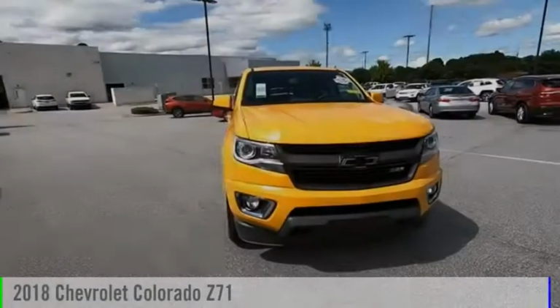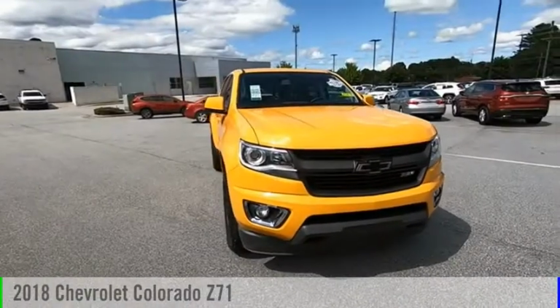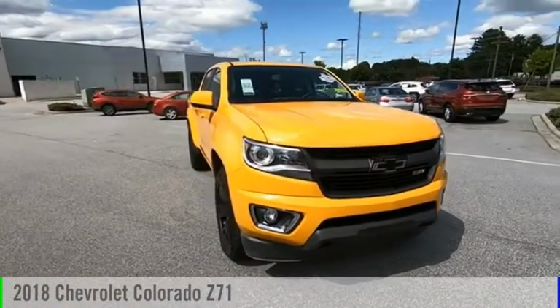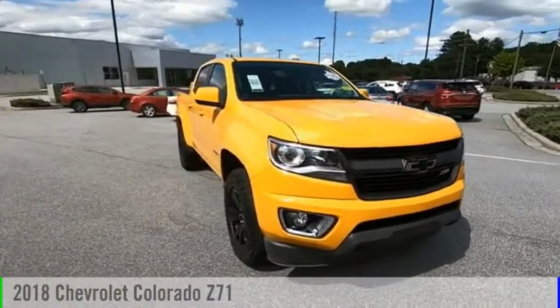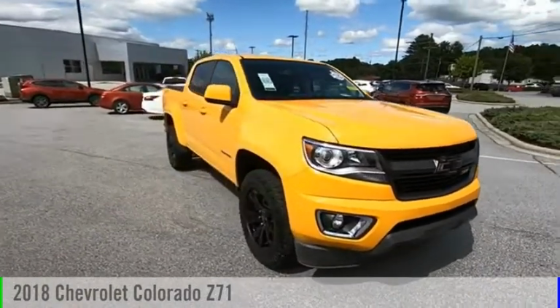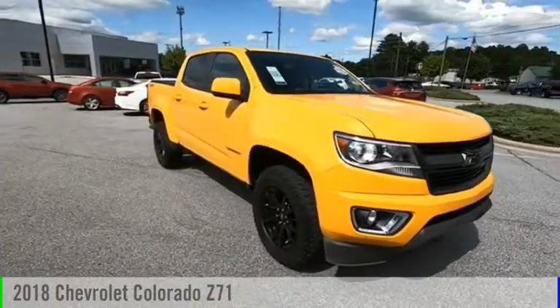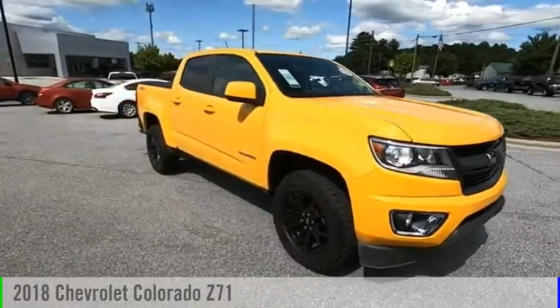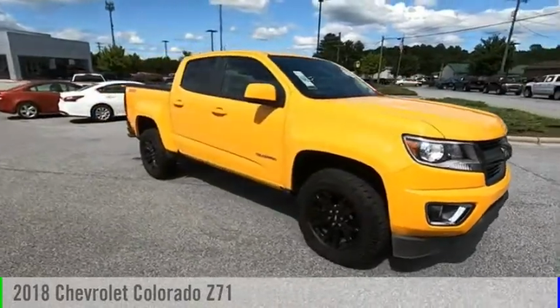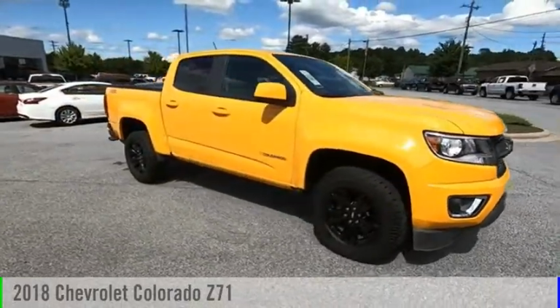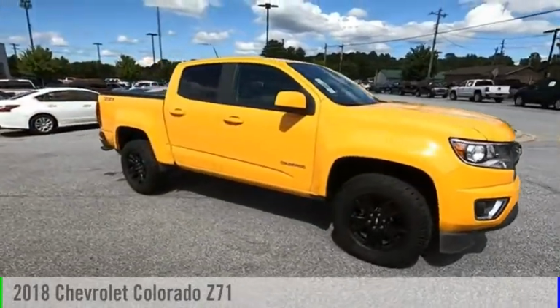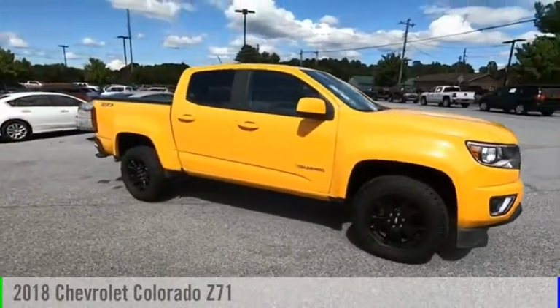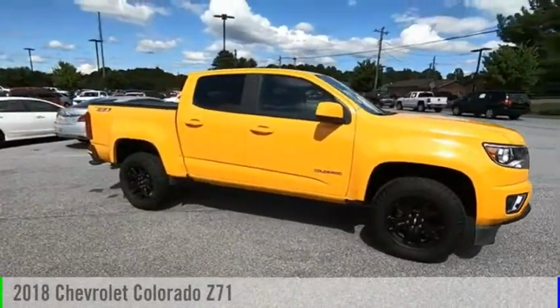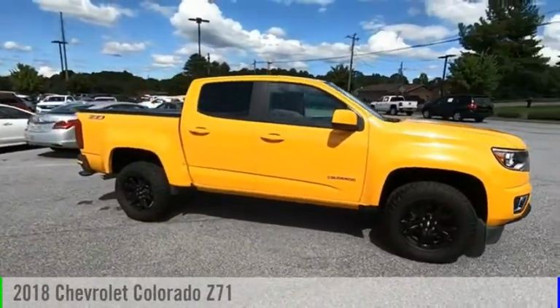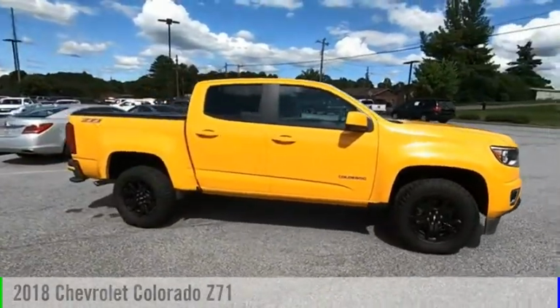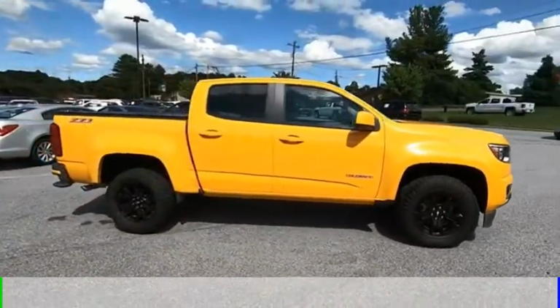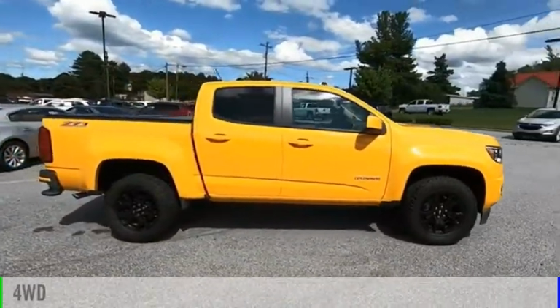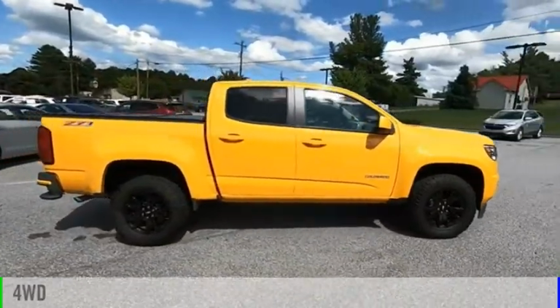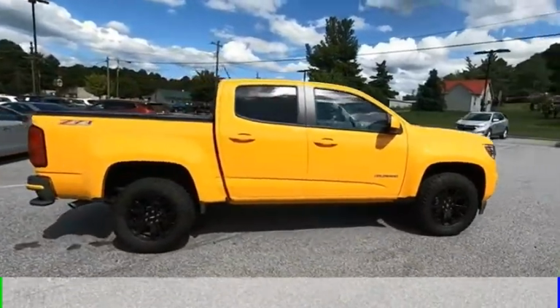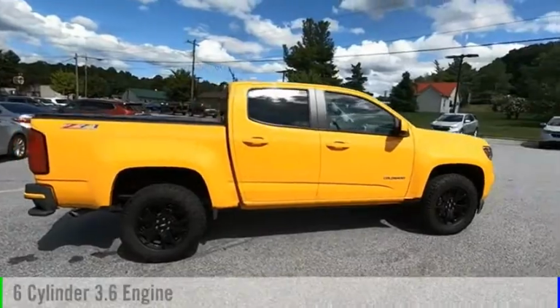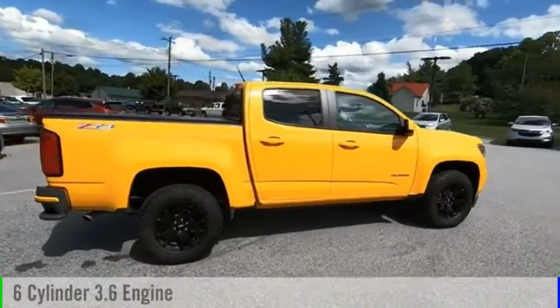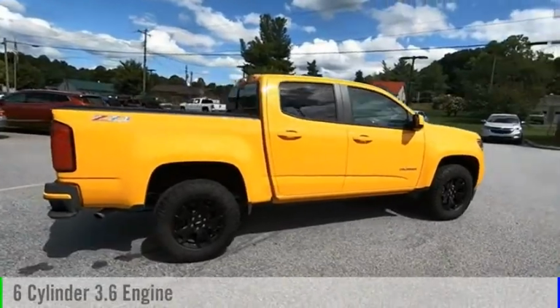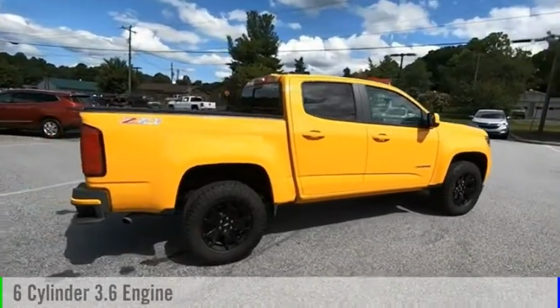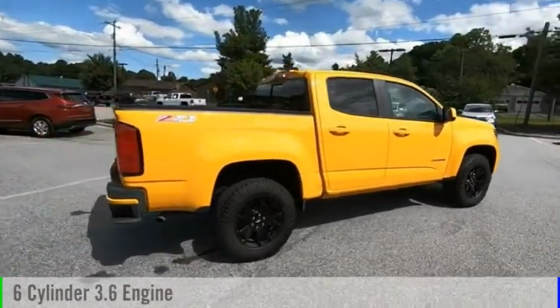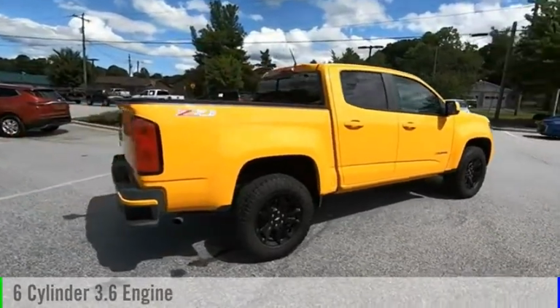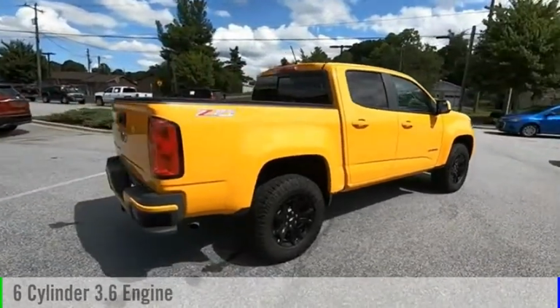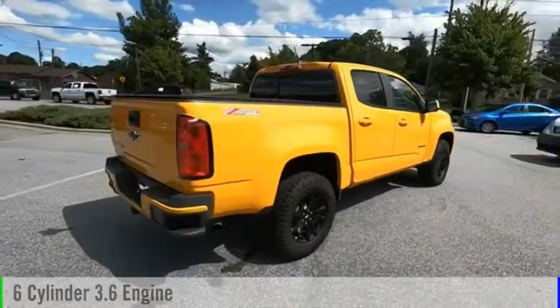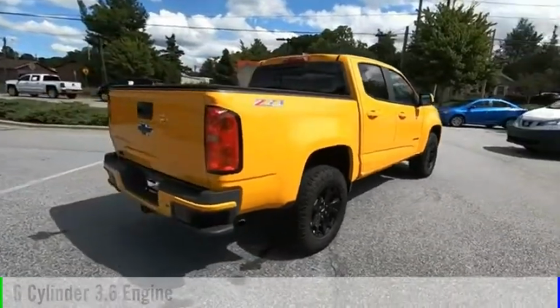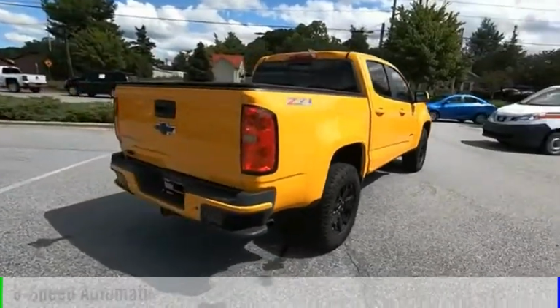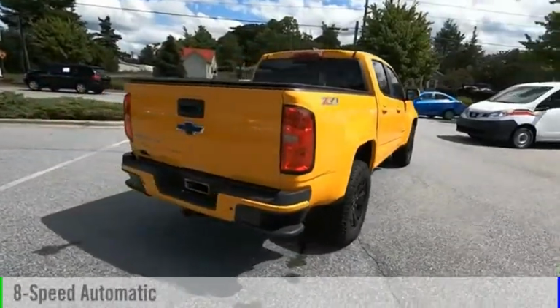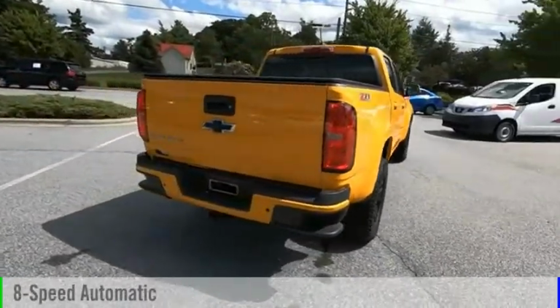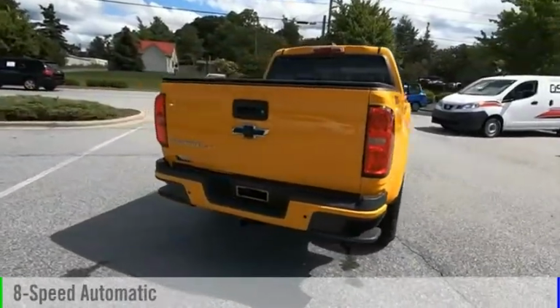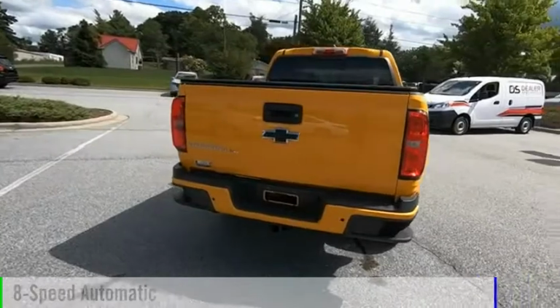You are going to love the 2018 Colorado. This vehicle is powered by a four-wheel drive, six-cylinder, 3.6-liter engine, and comes with an eight-speed automatic transmission.